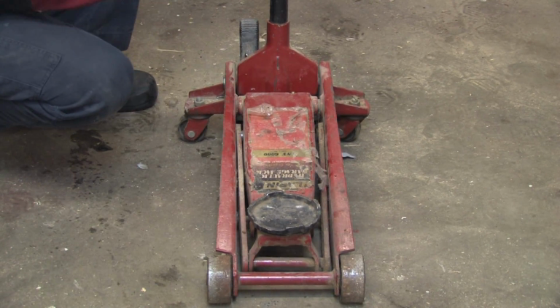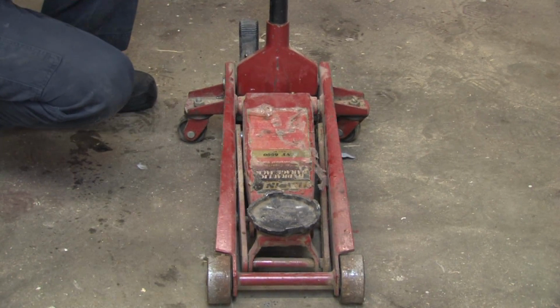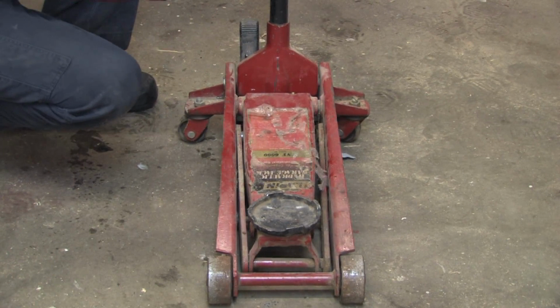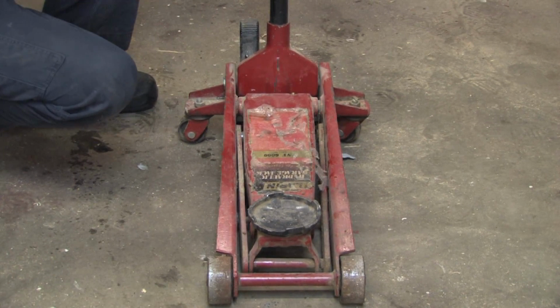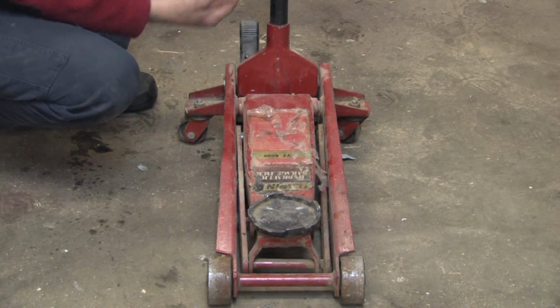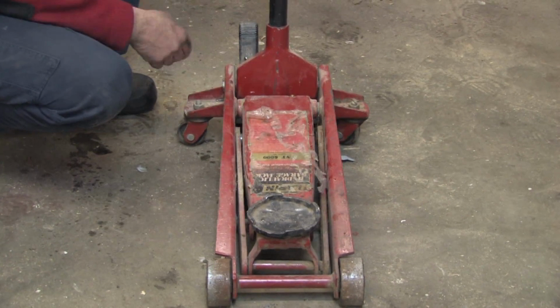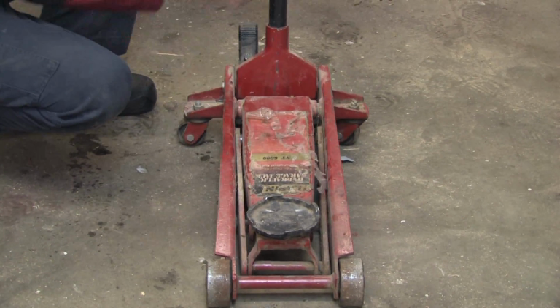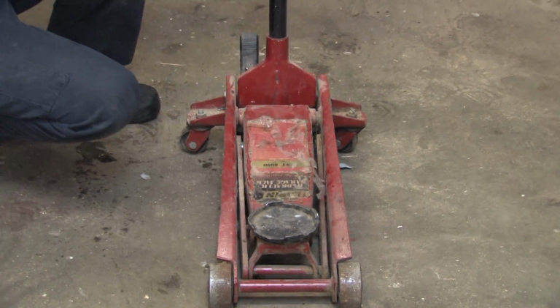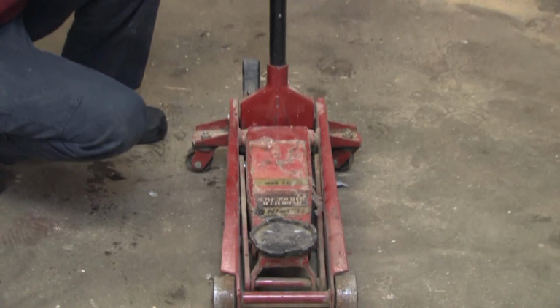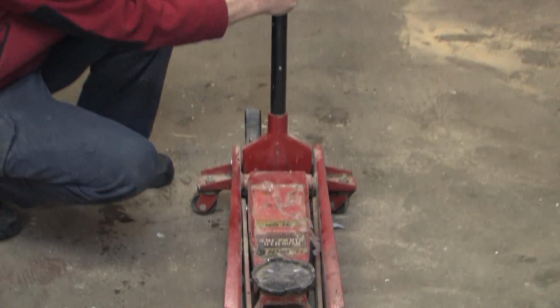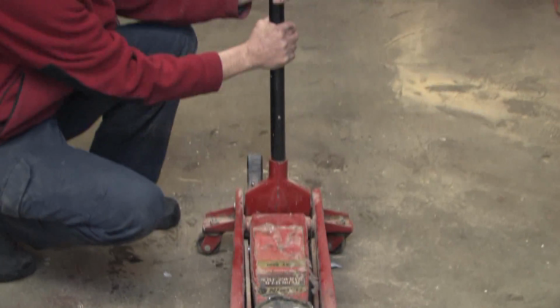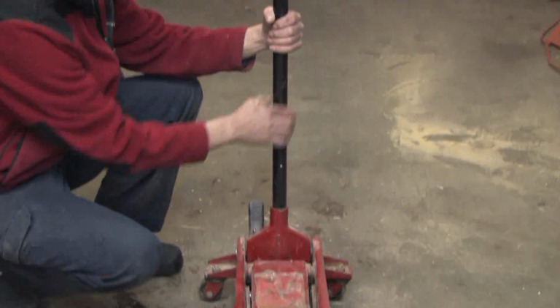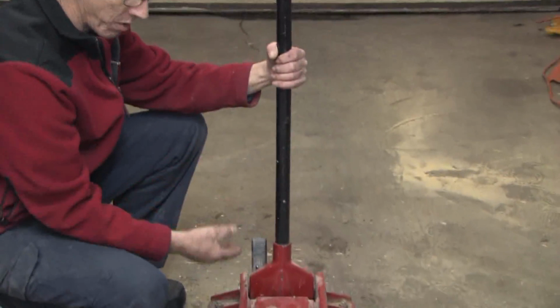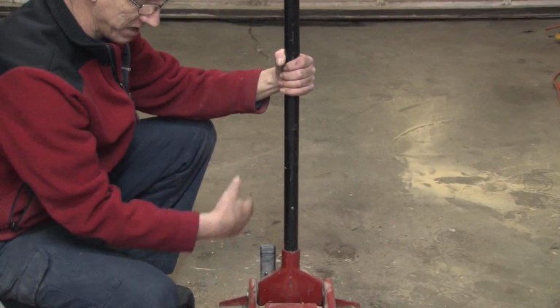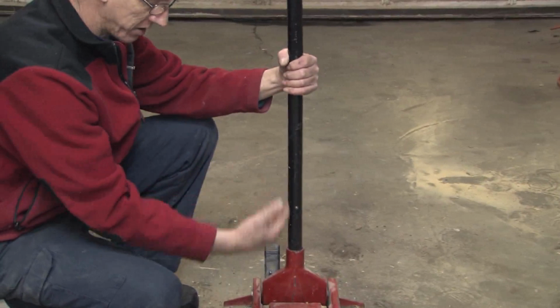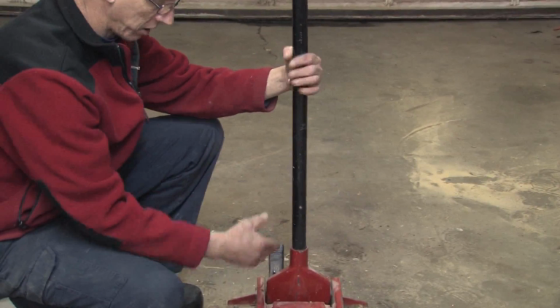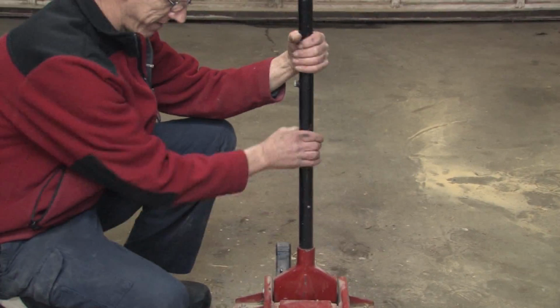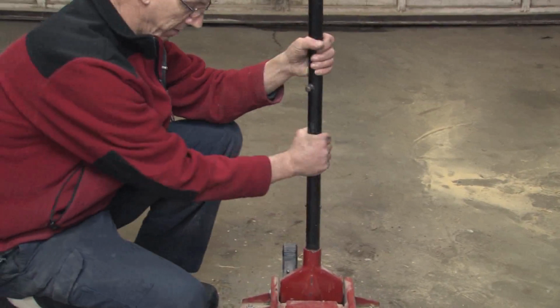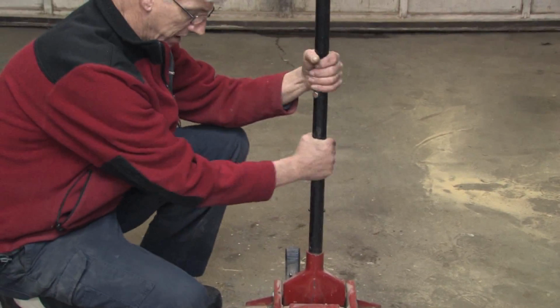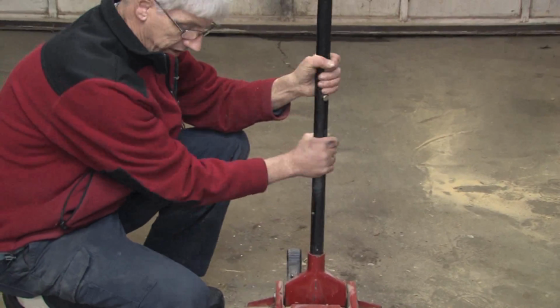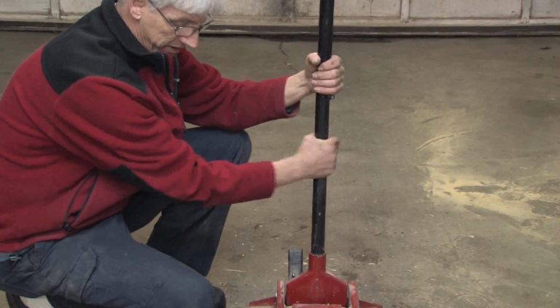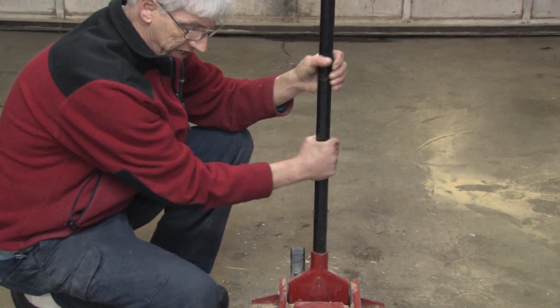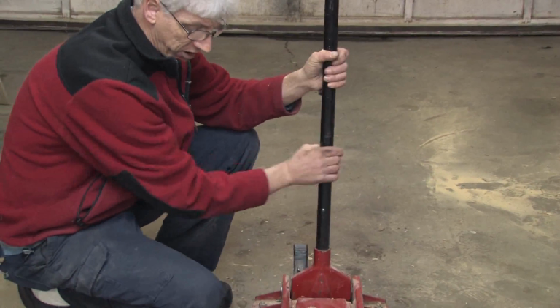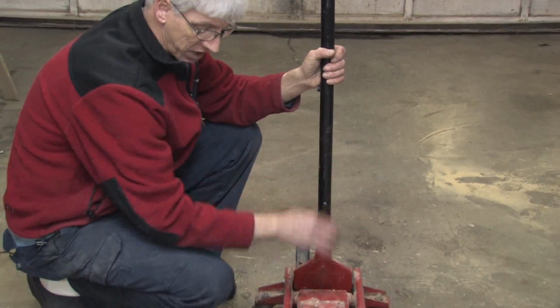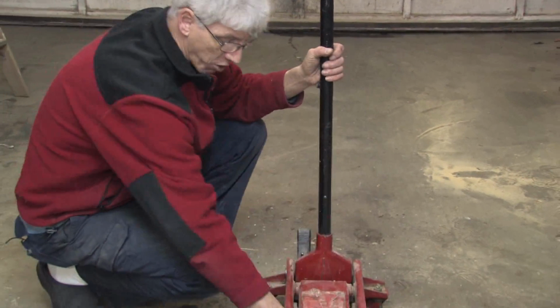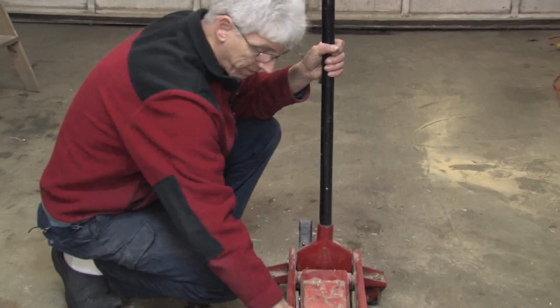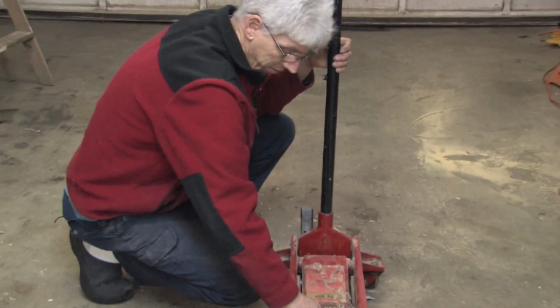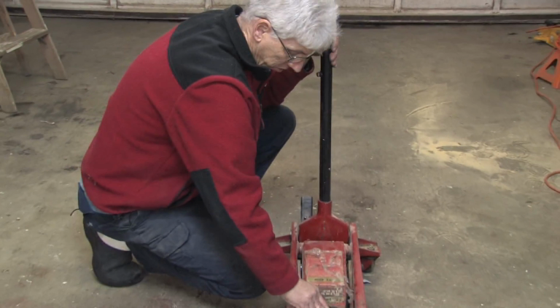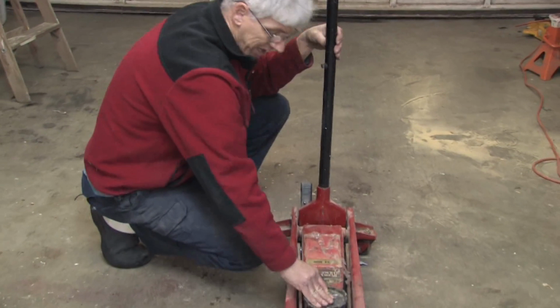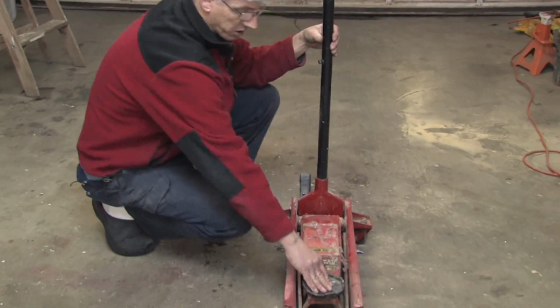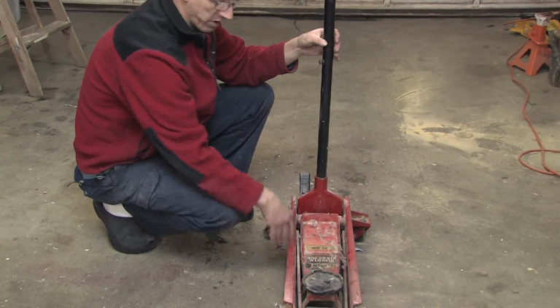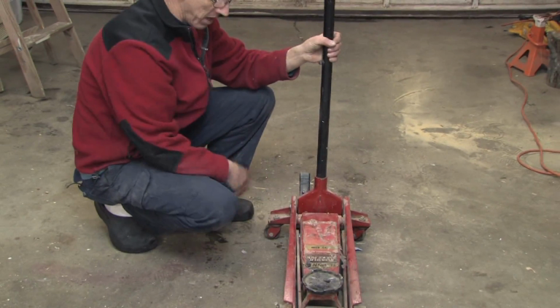The handle itself contains a release device. You'll turn it all the way clockwise to close the valve, and counterclockwise to open the valve, which allows you to lower the jack.